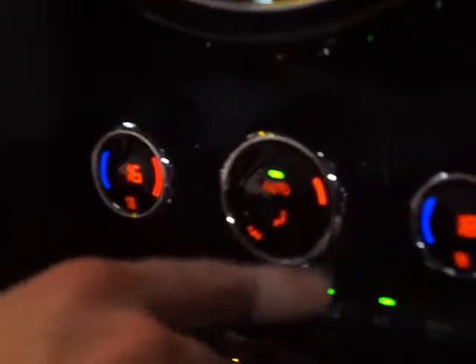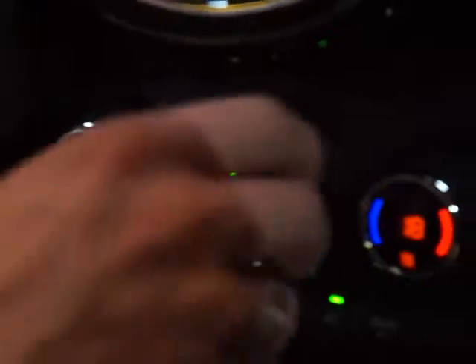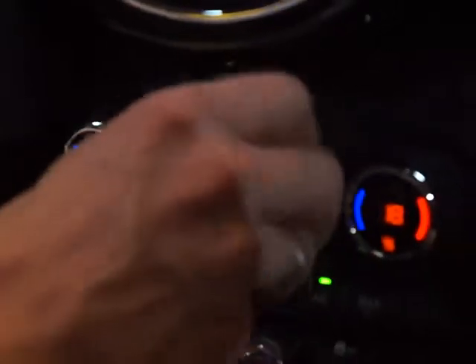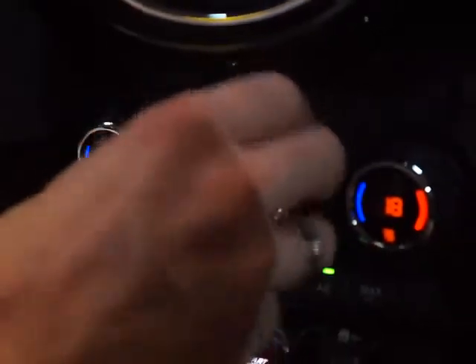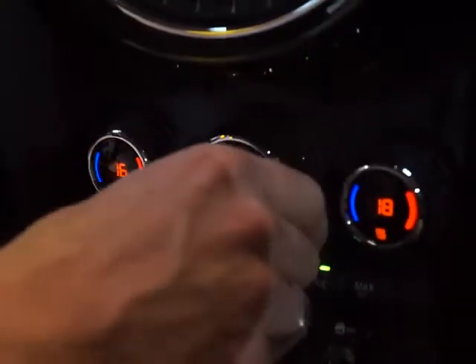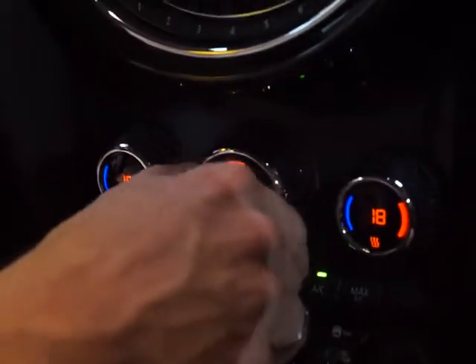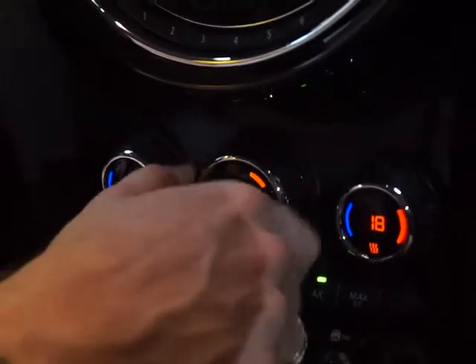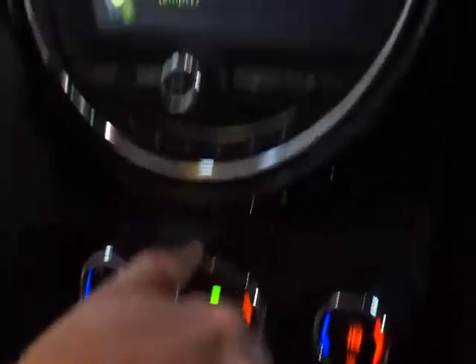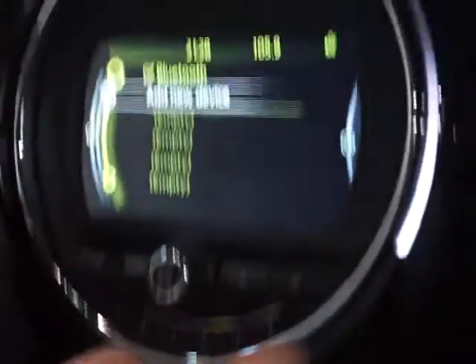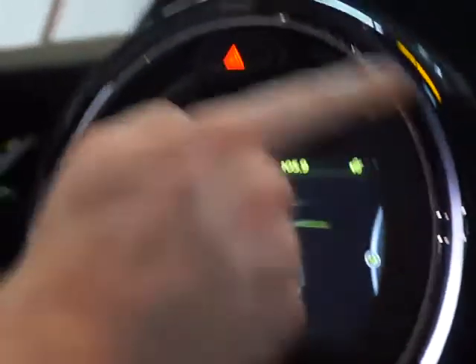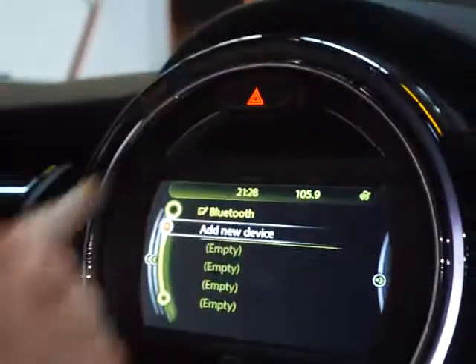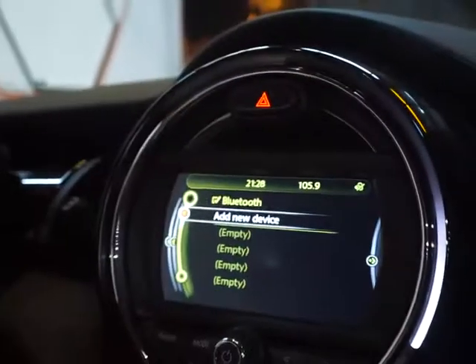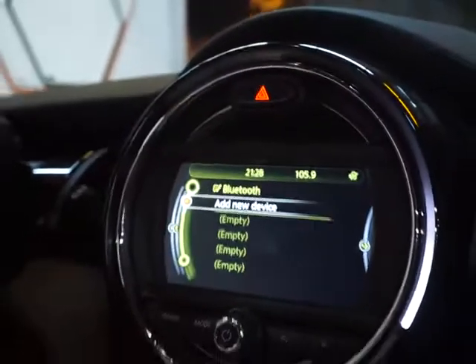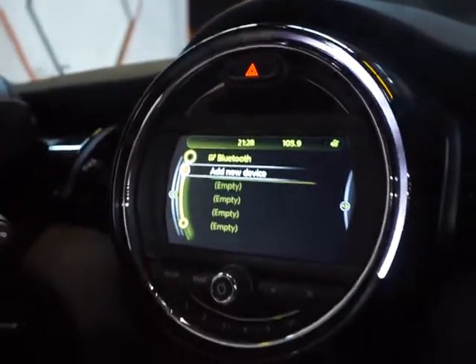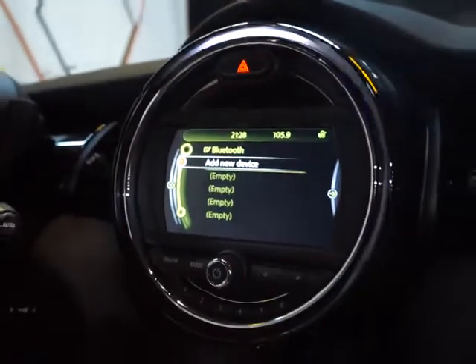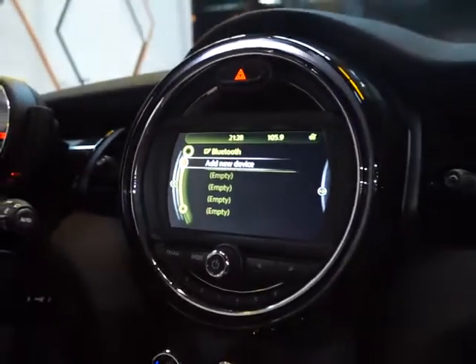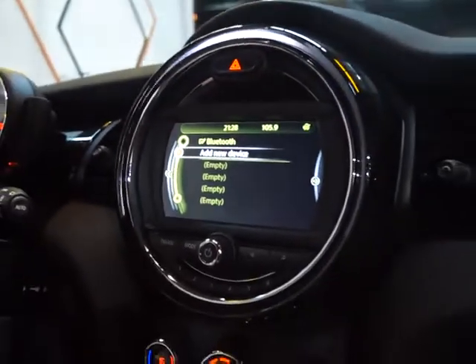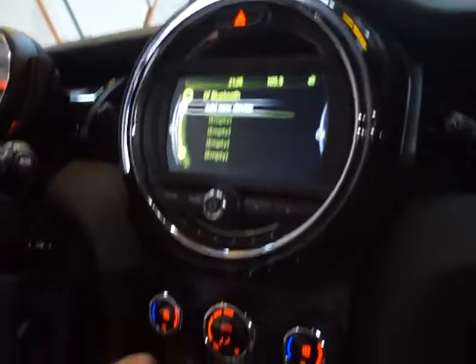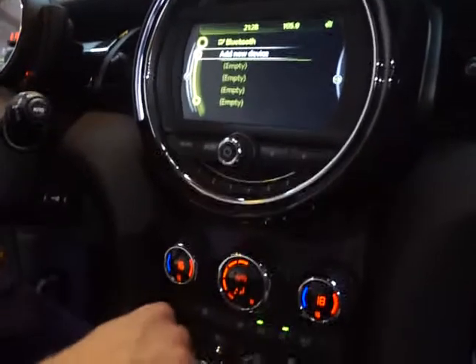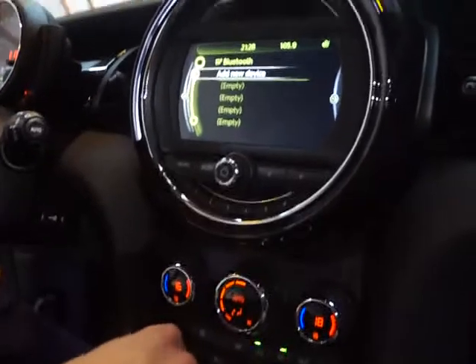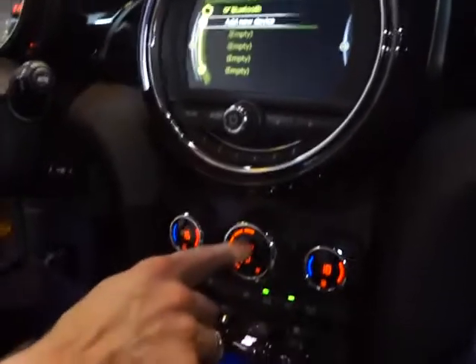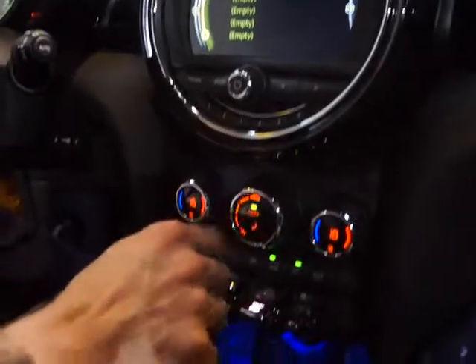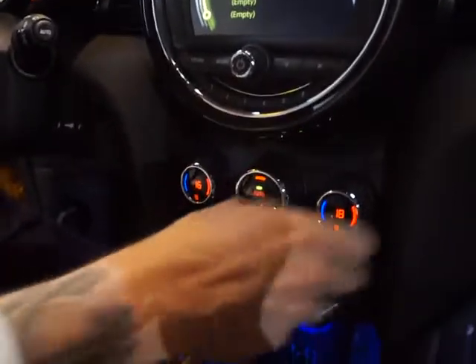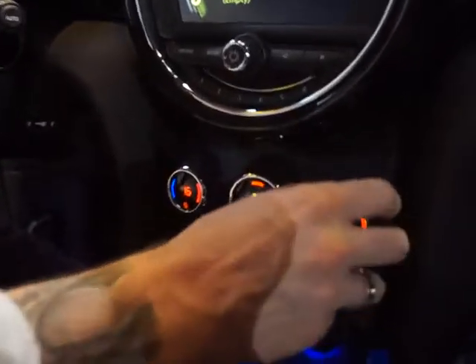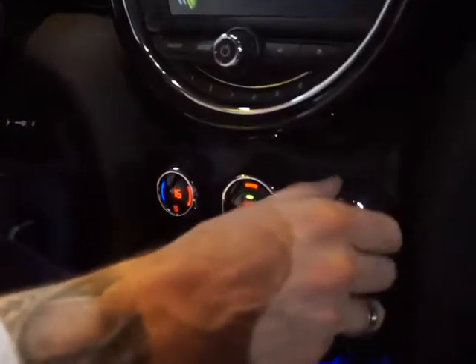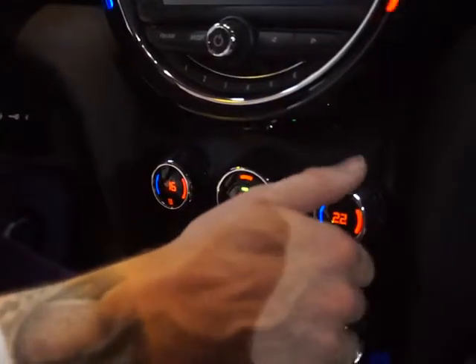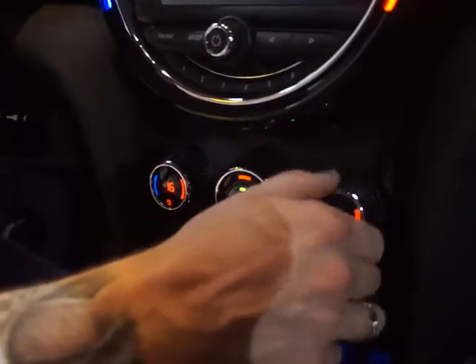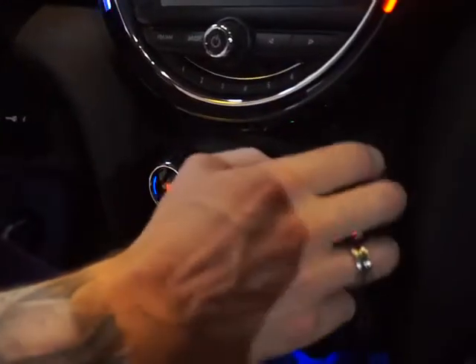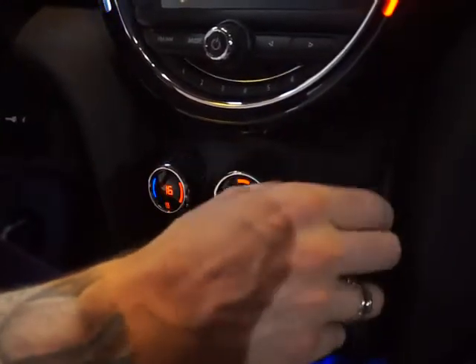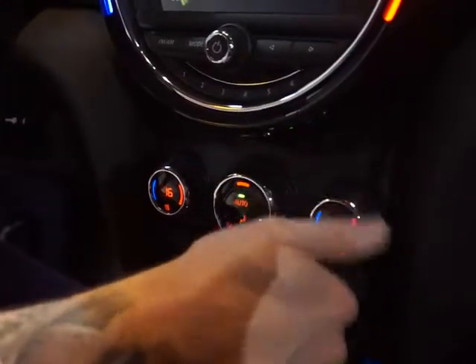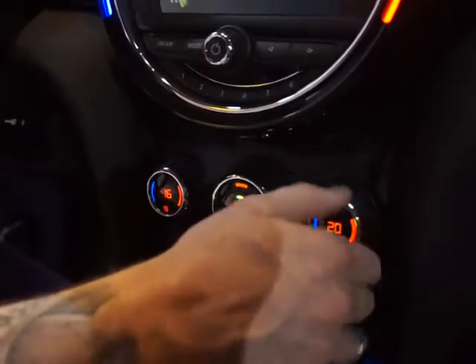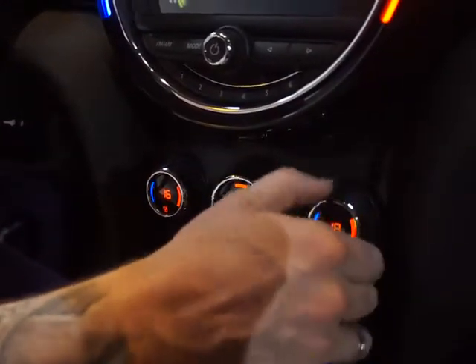You have automatic settings, or you can choose where the fan wants to be going, and it will give you feedback to say what you're doing. We can change the temperatures on both sides, so it's dual zone.